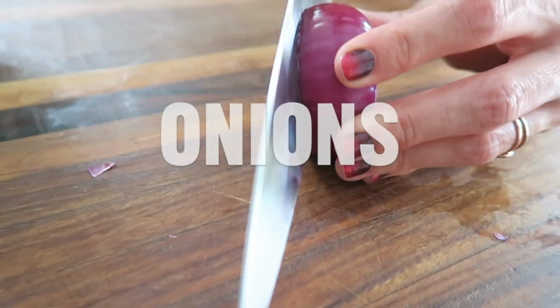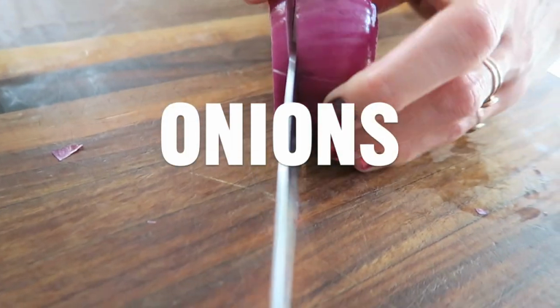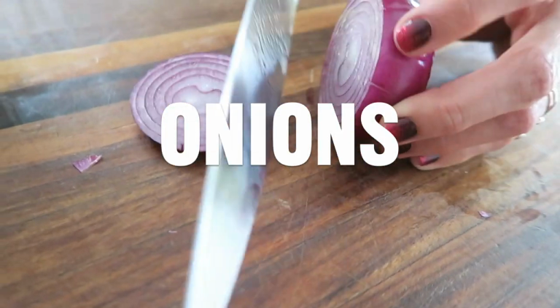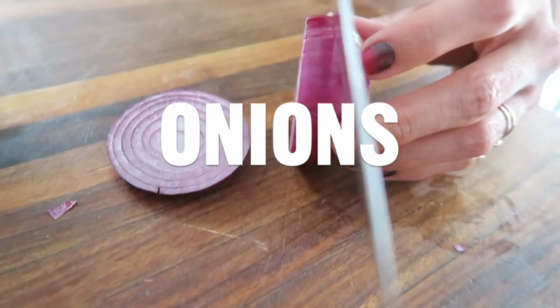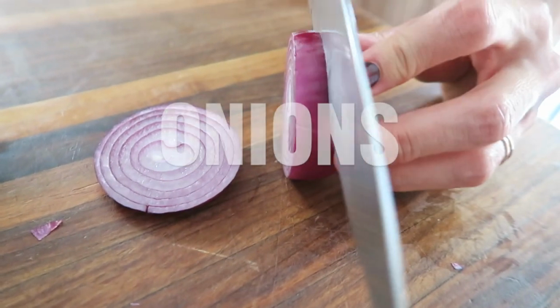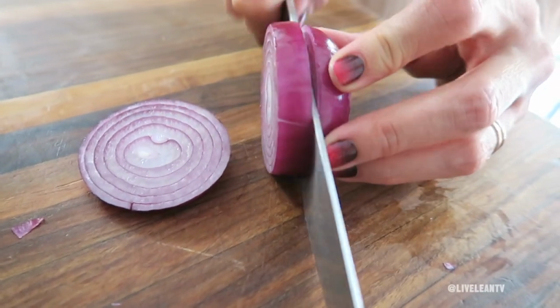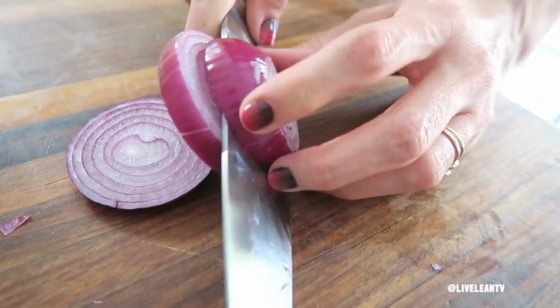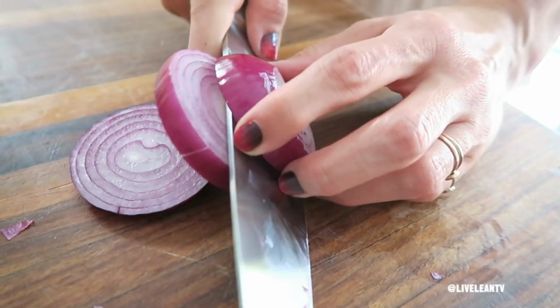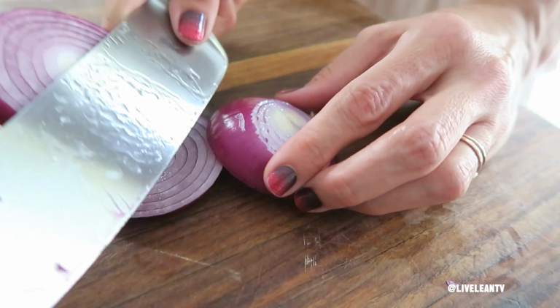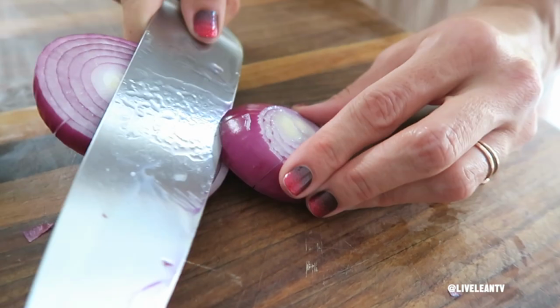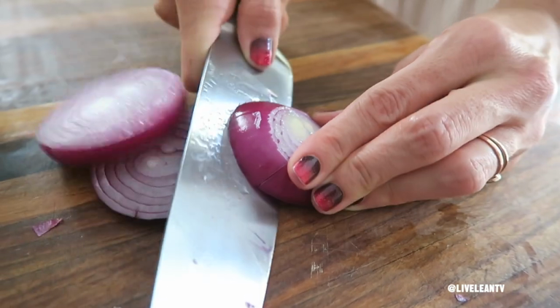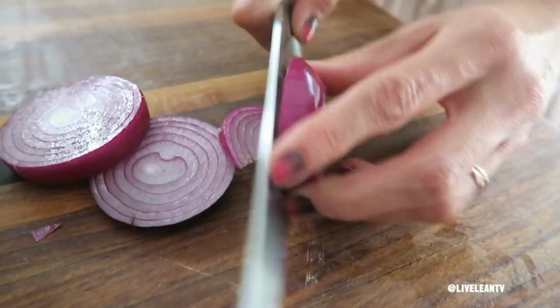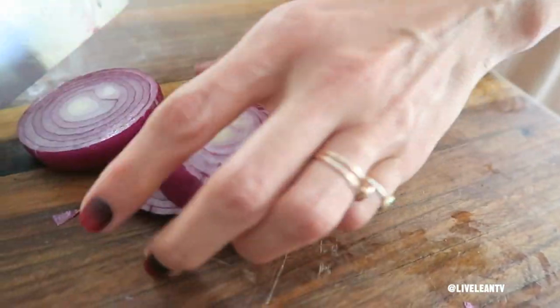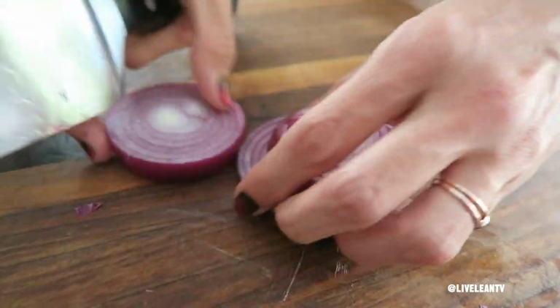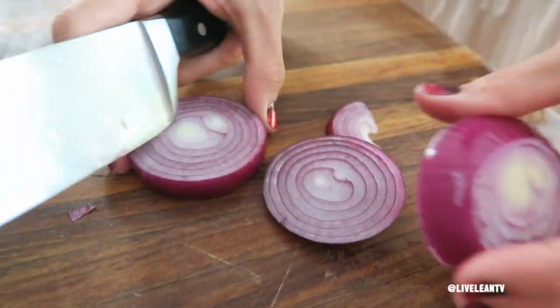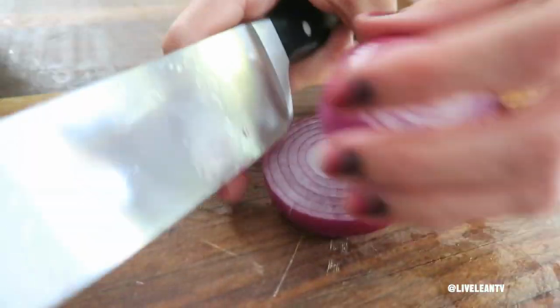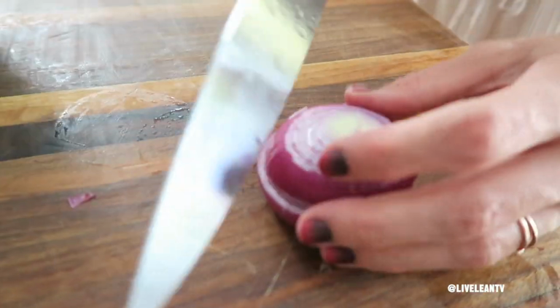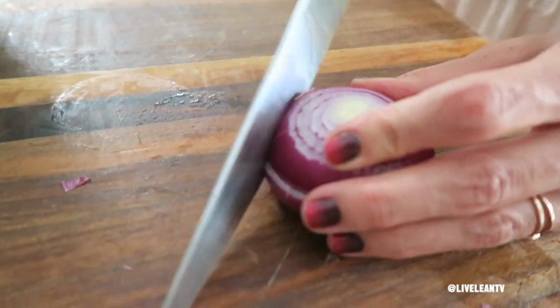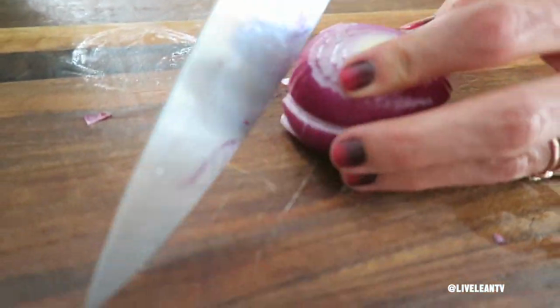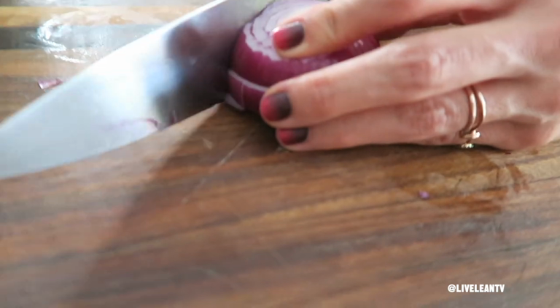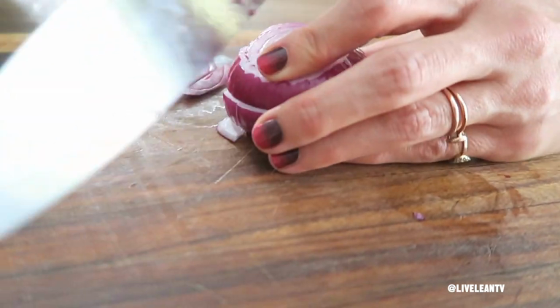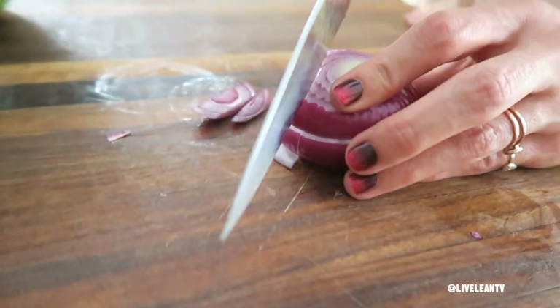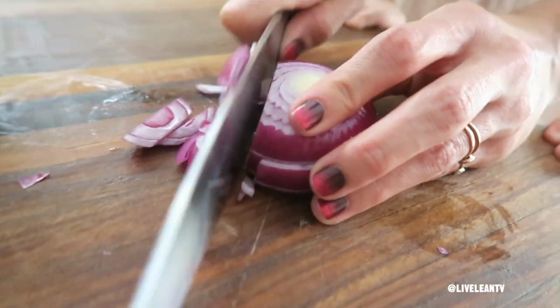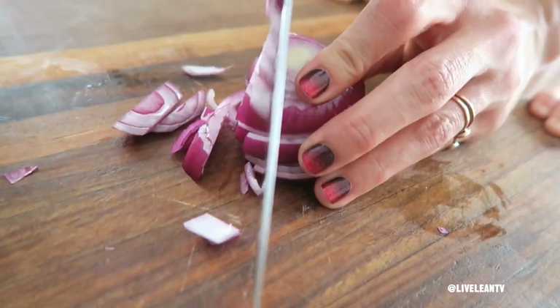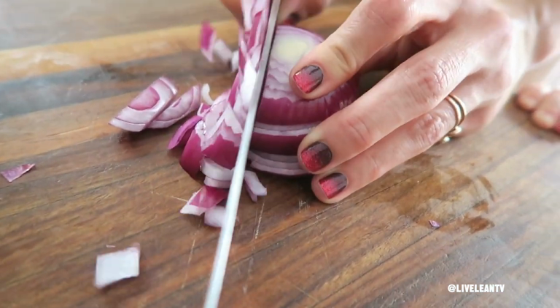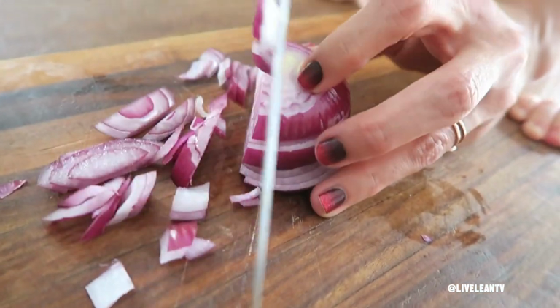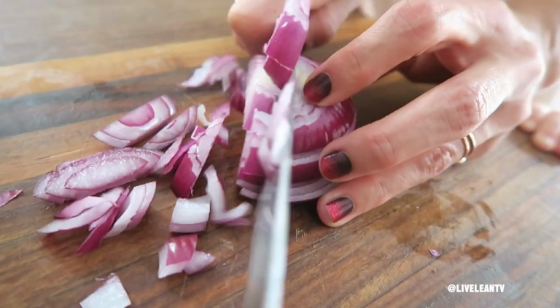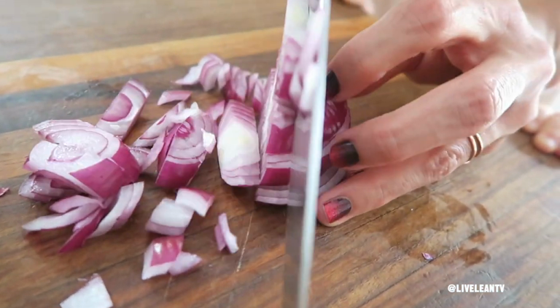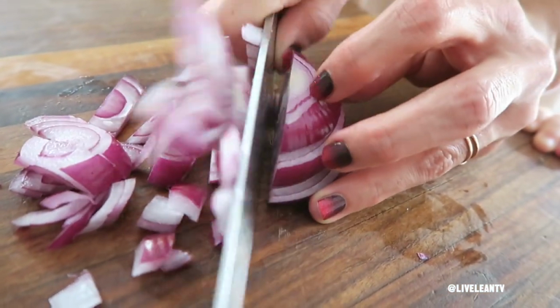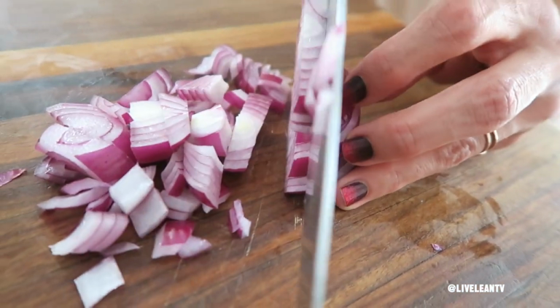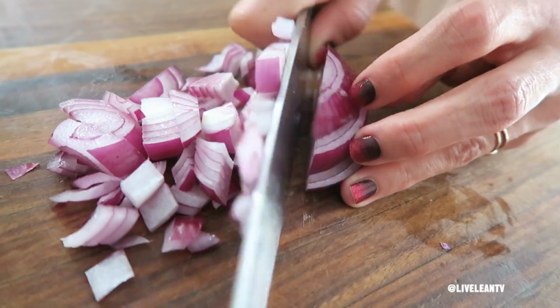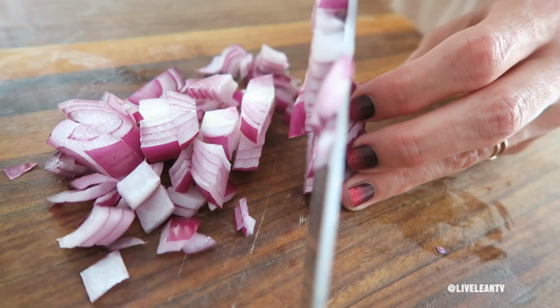The third ingredient: red onion. Red onions are a heart-healthy food that contains a rich source of flavonoids and polyphenols. They've also been shown to lower bad LDL cholesterol while improving overall blood lipid profile.